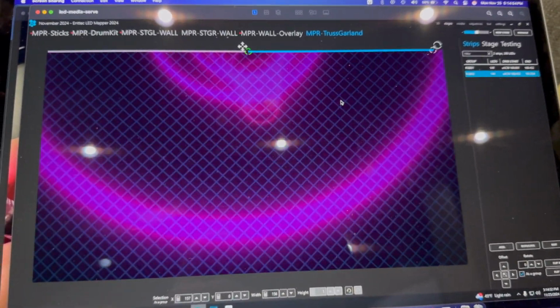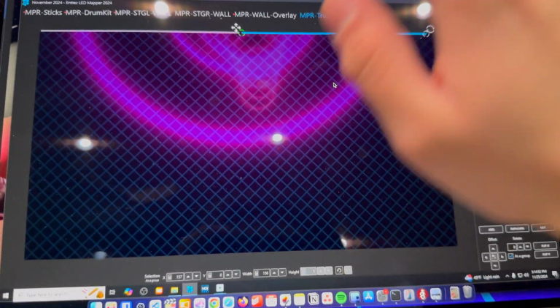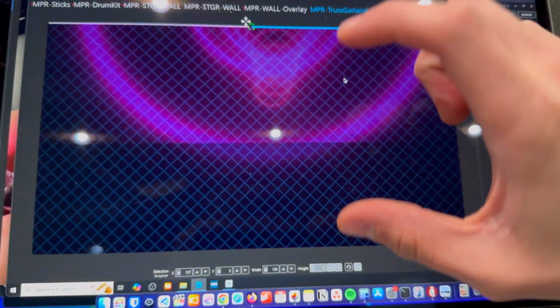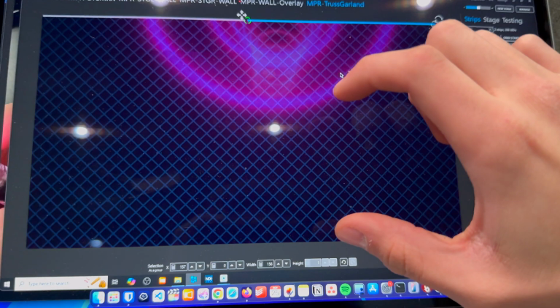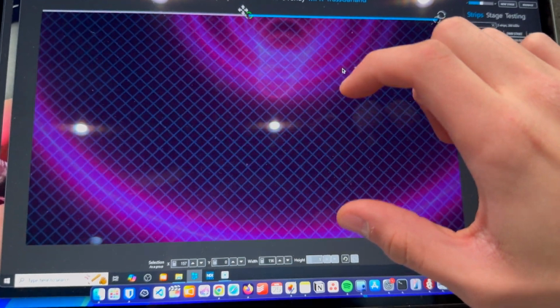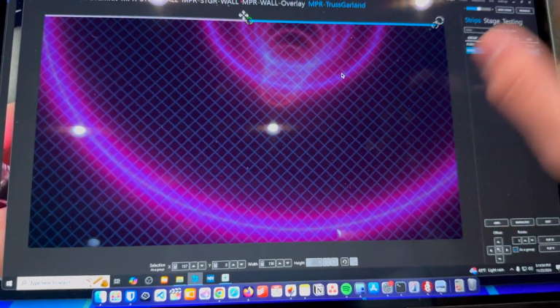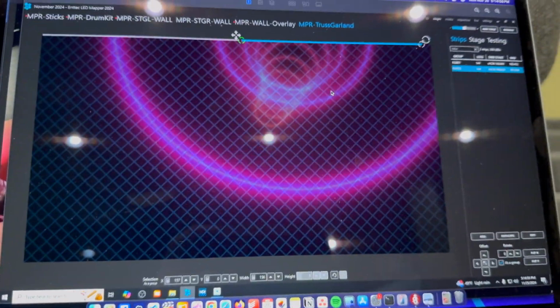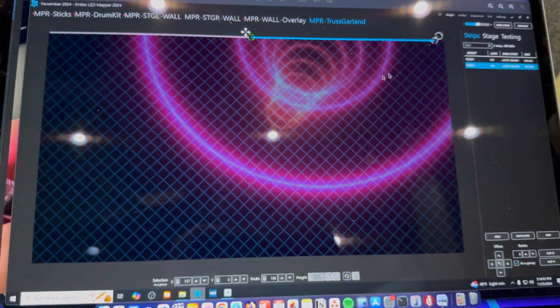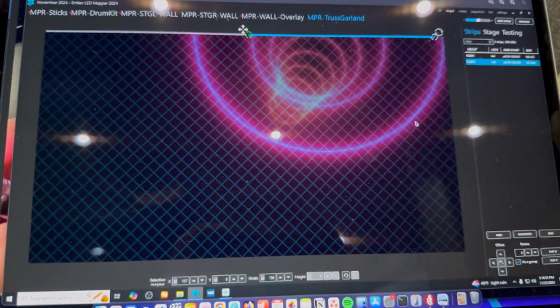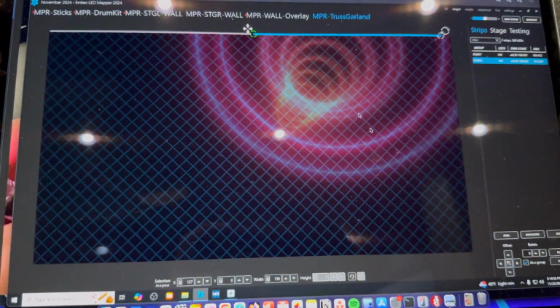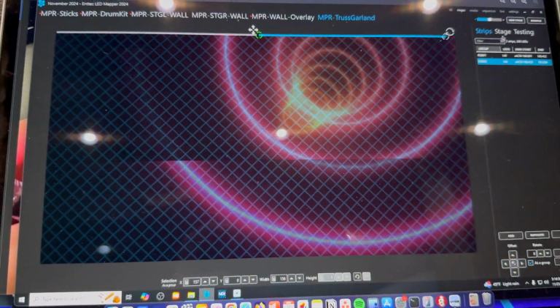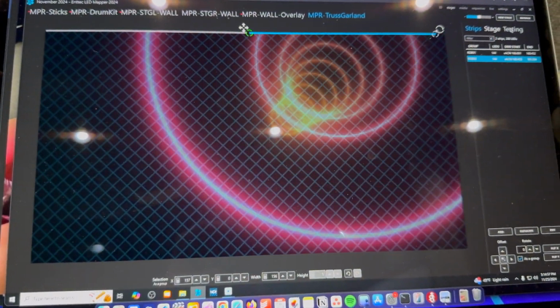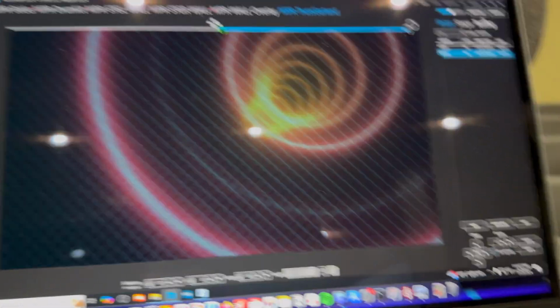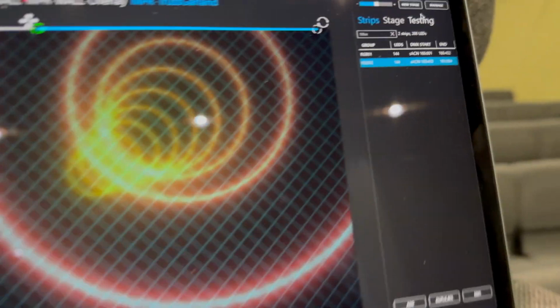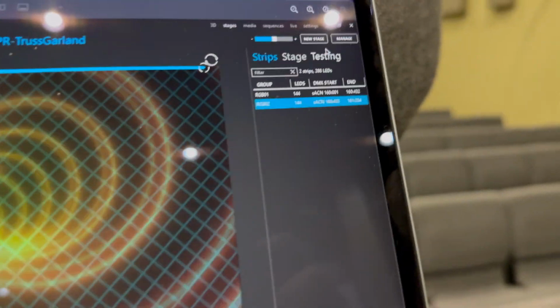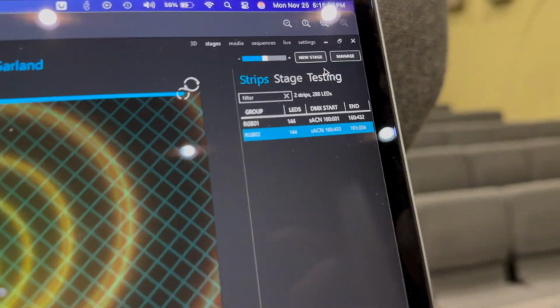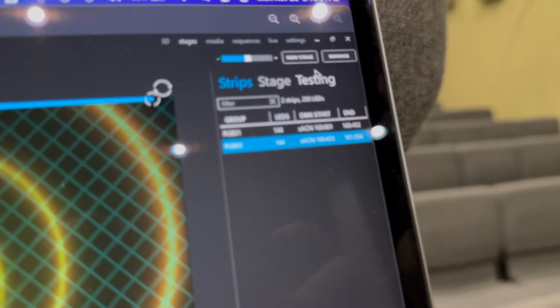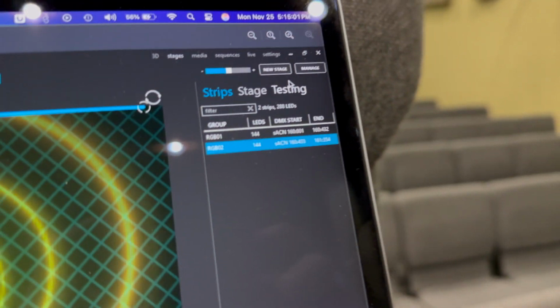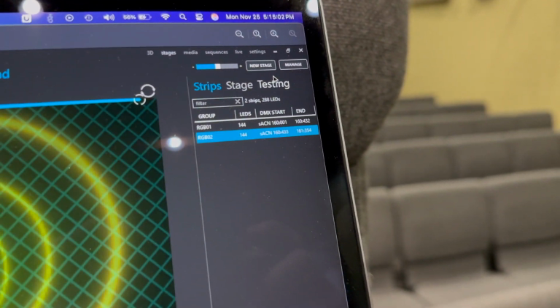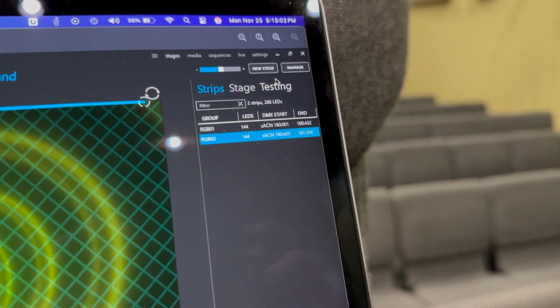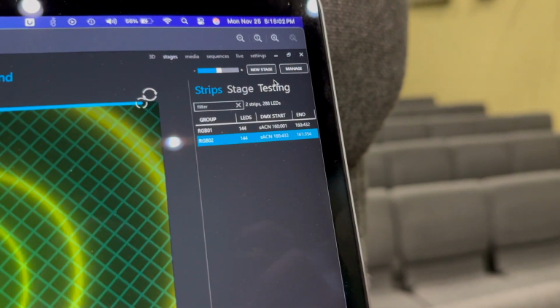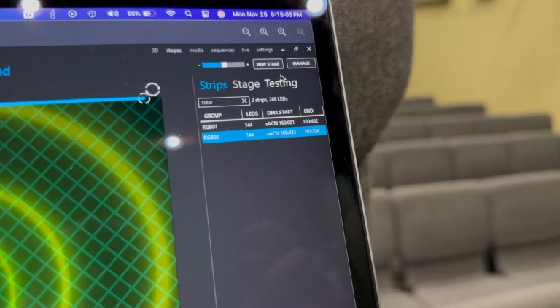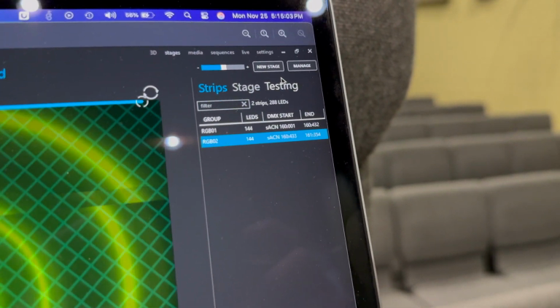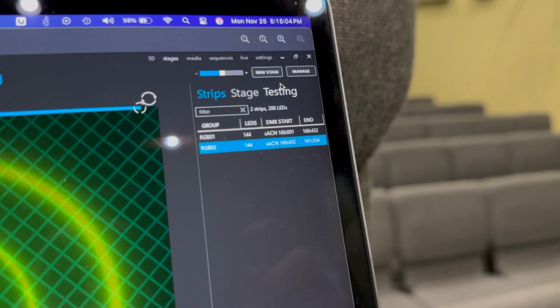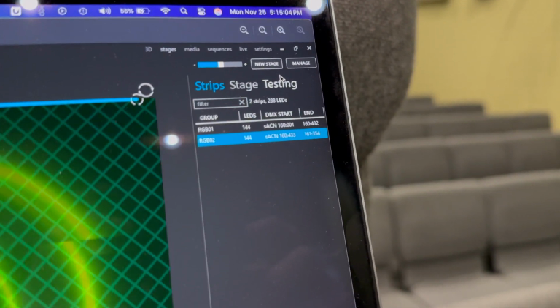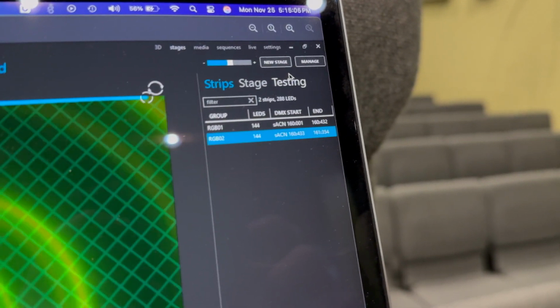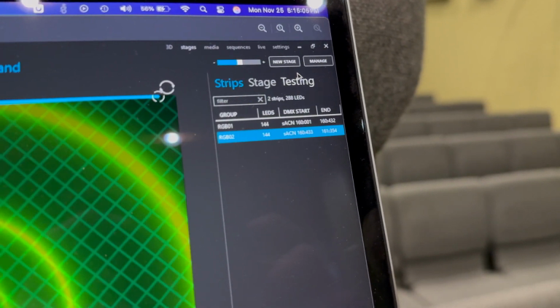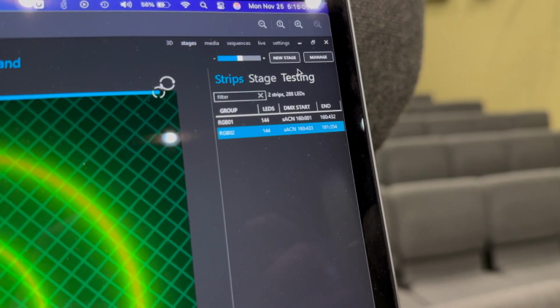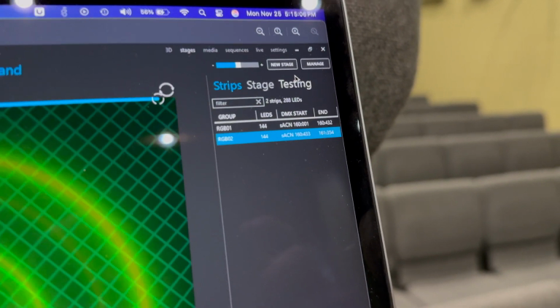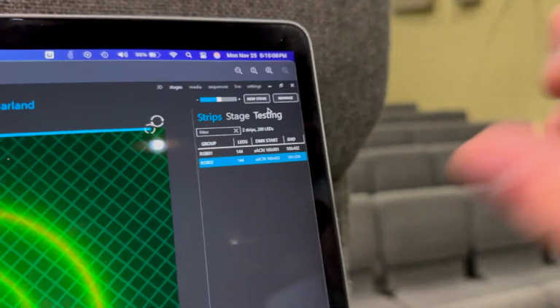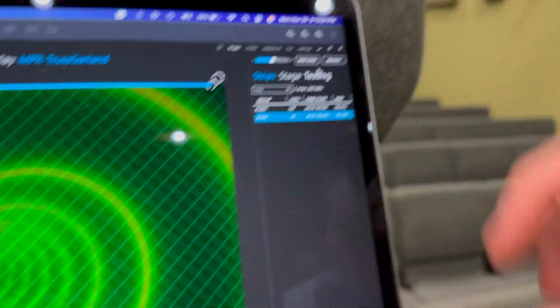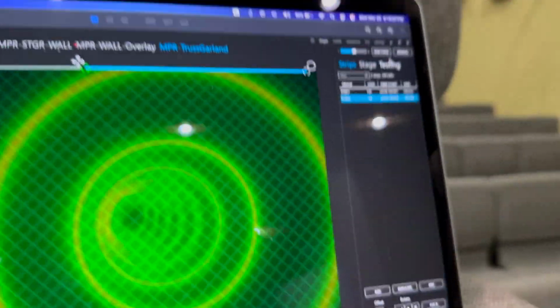I can add other LEDs and just map them in, then play a video across all of them. We're outputting Streaming ACN on Universe 160 channel 1, and Universe 160 channel 433, for each of the strips respectively.